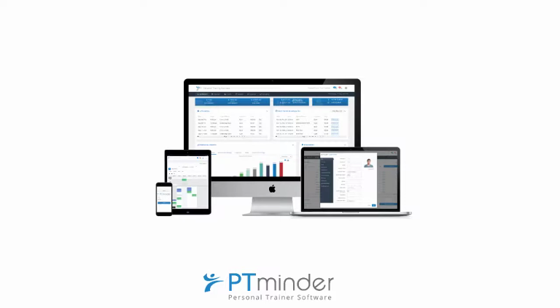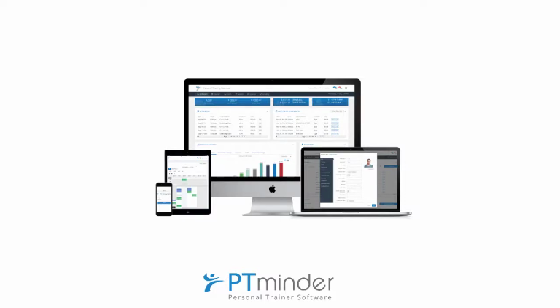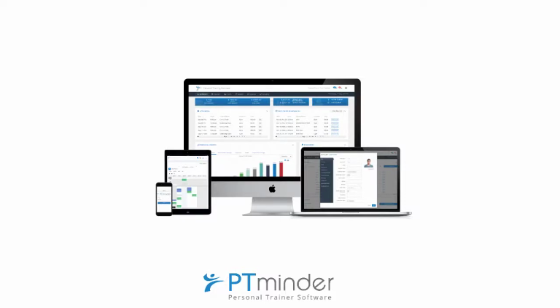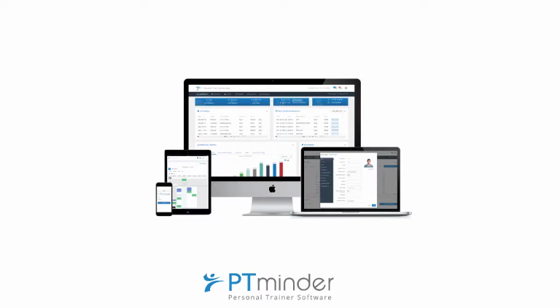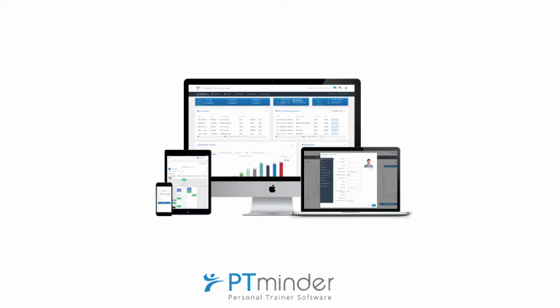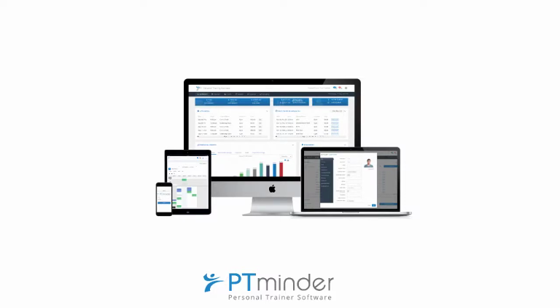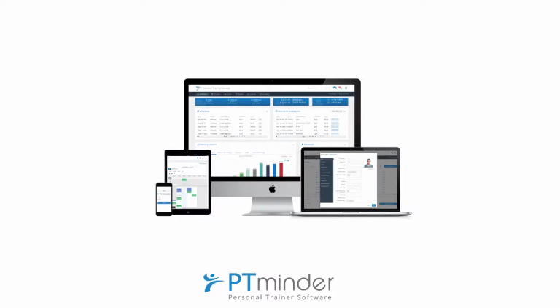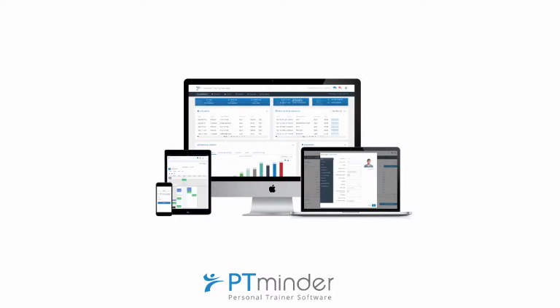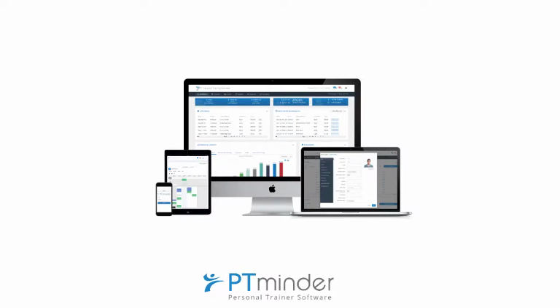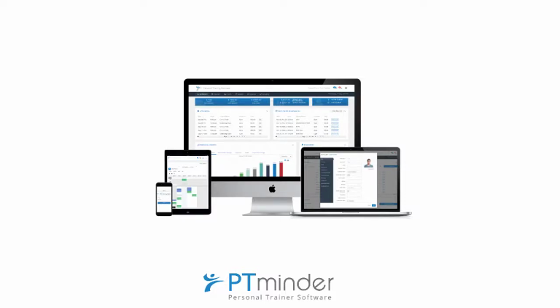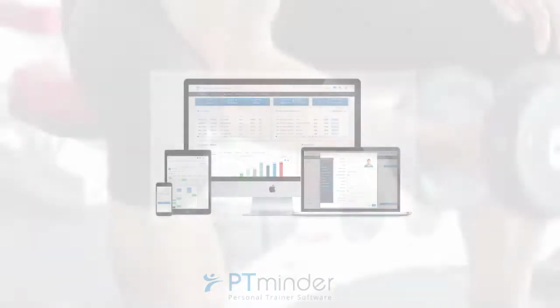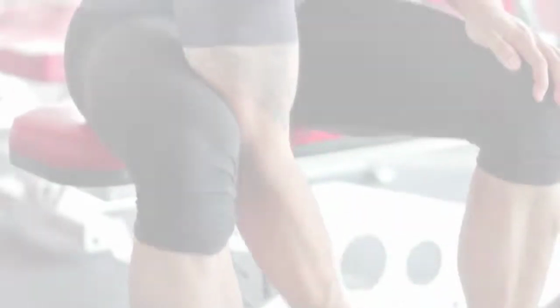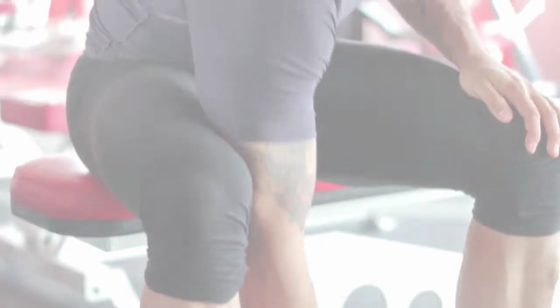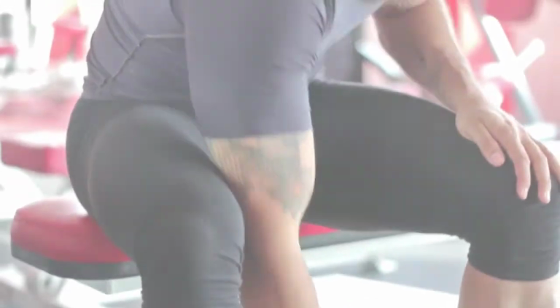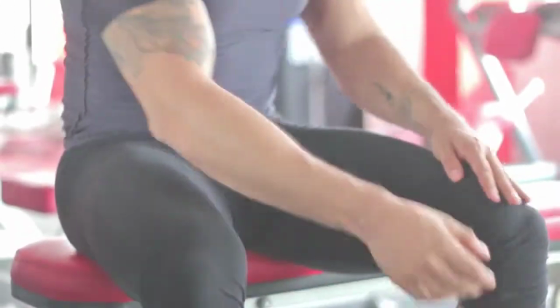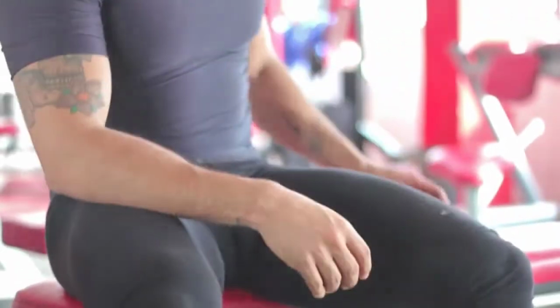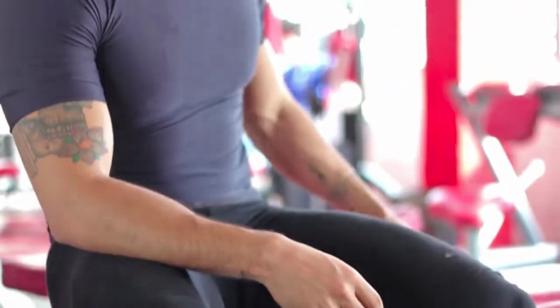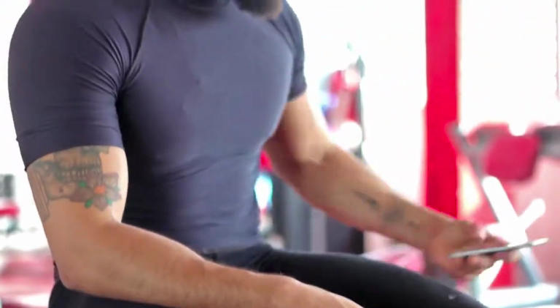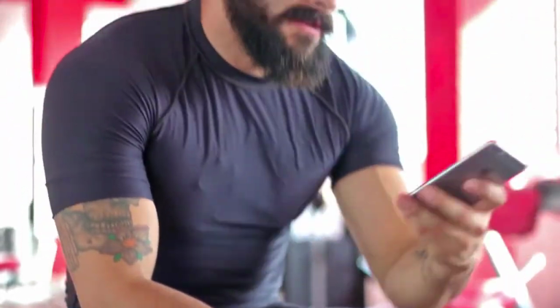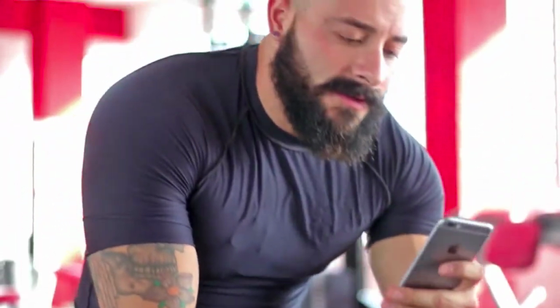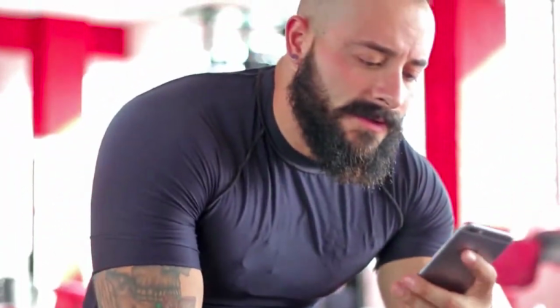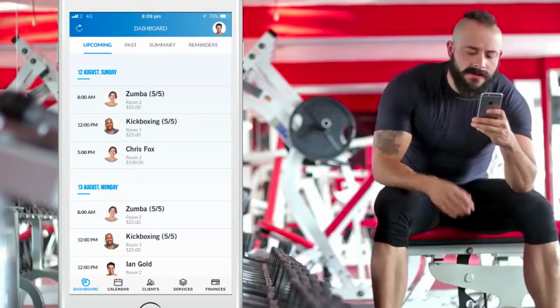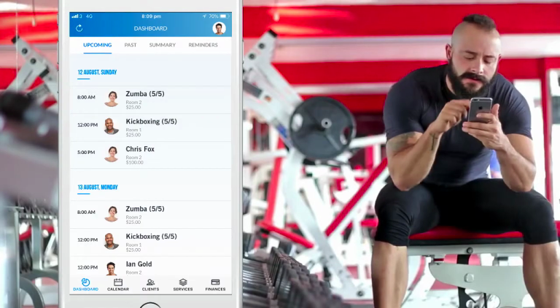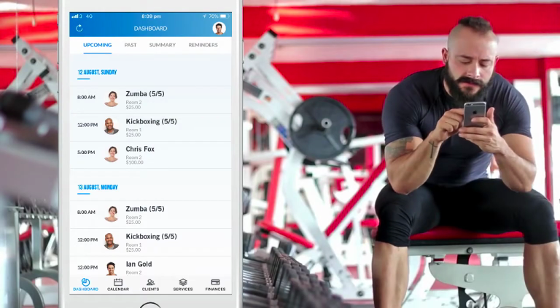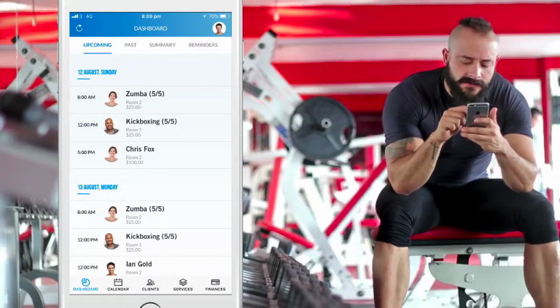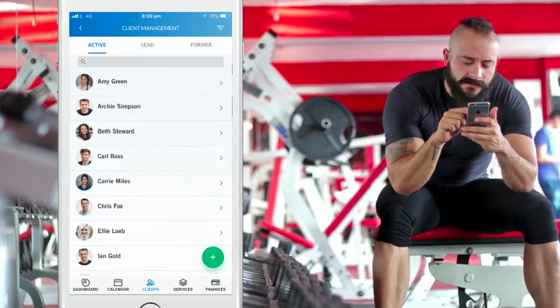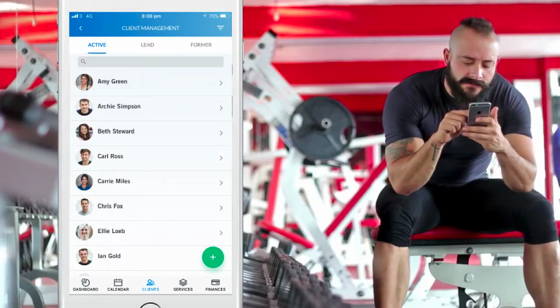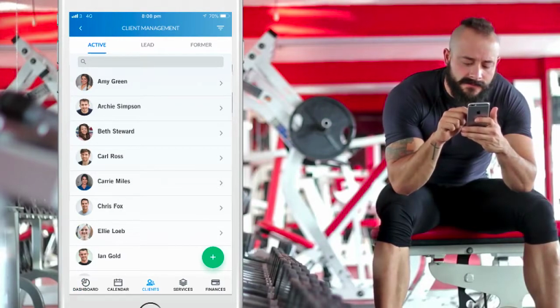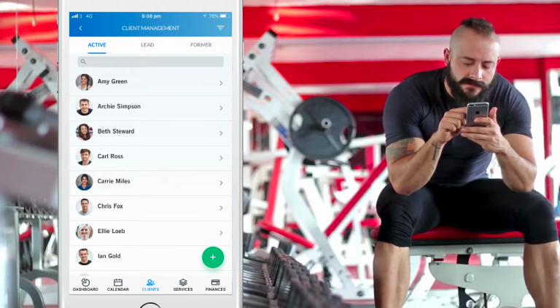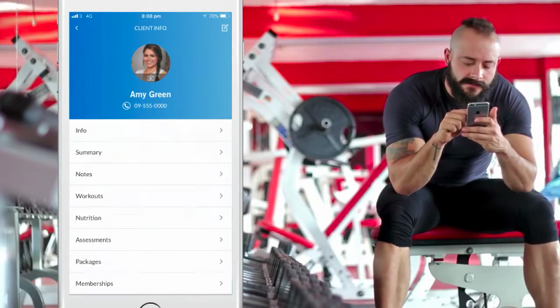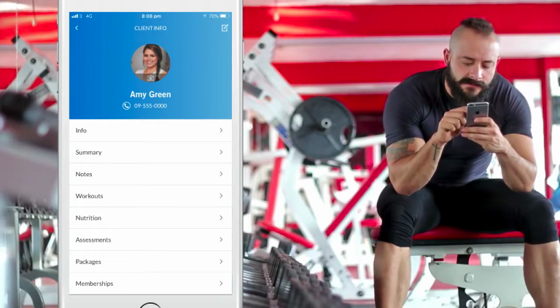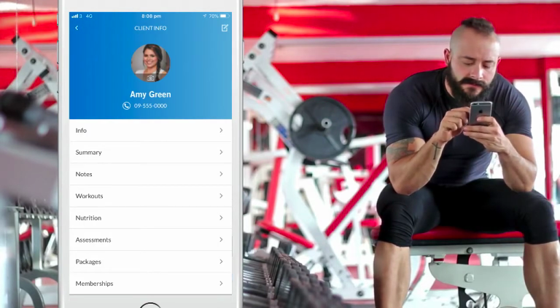Easily manage your personal training business with PT Minder. Whether you are an independent personal trainer, running your own group fitness studio, or have a team of personal trainers working out of your gym, PT Minder will meet your unique business needs.